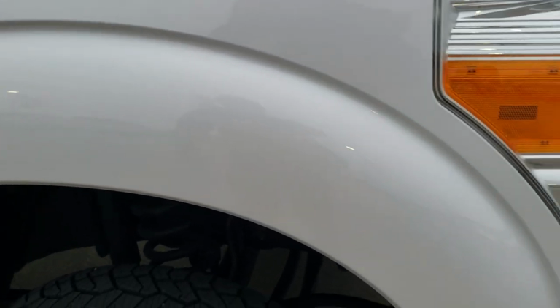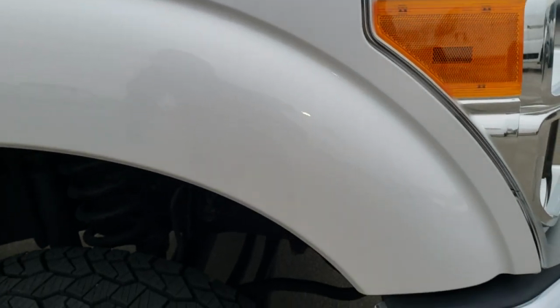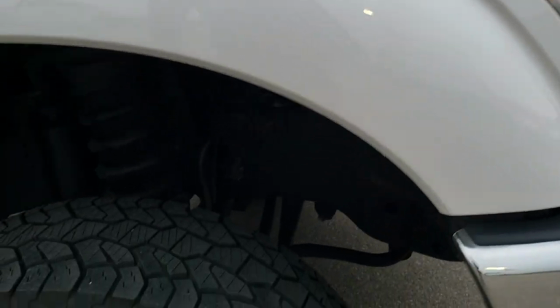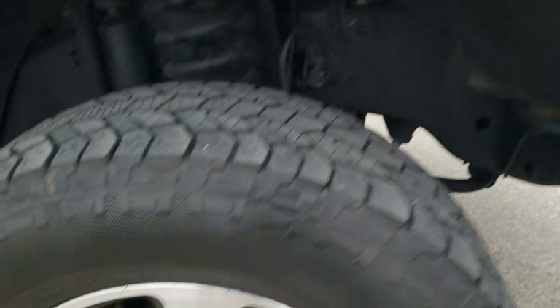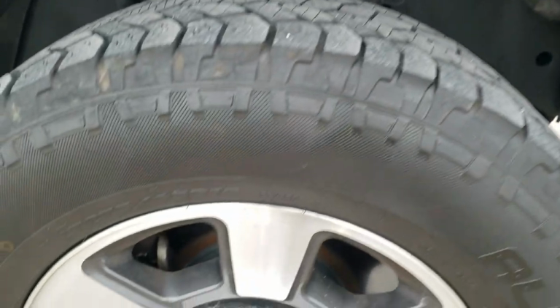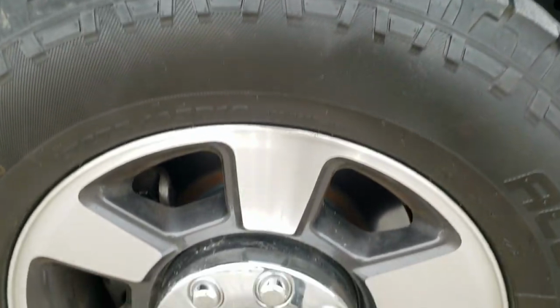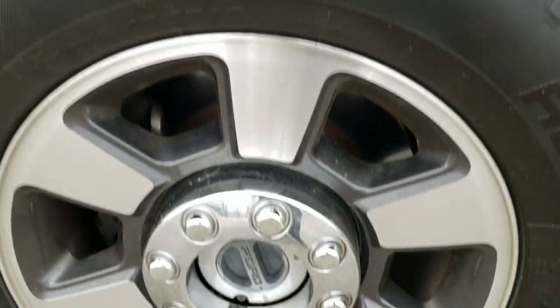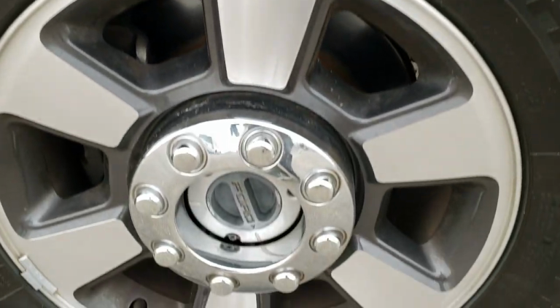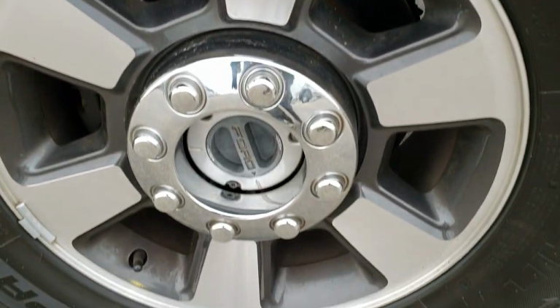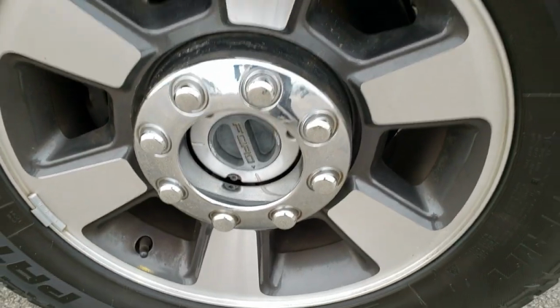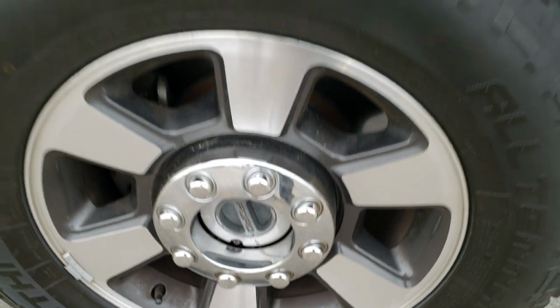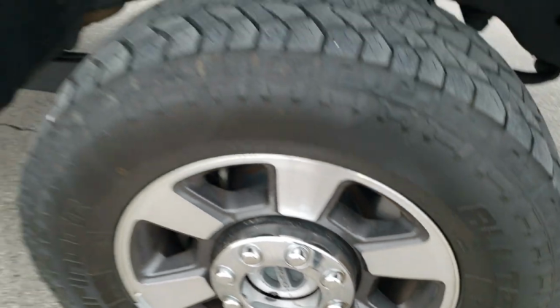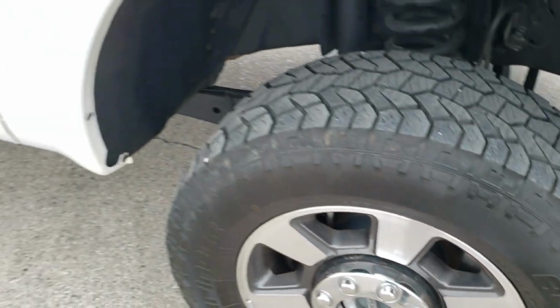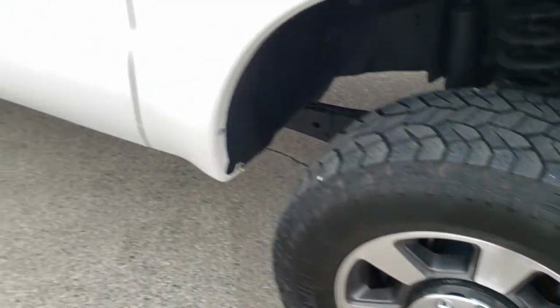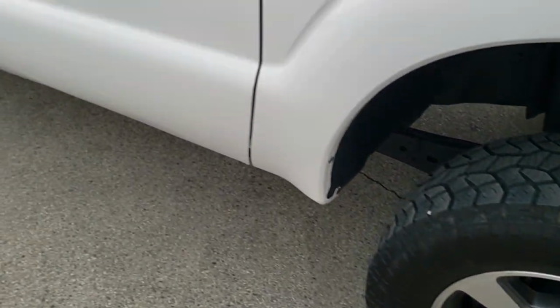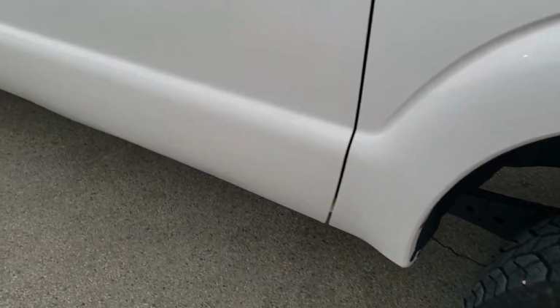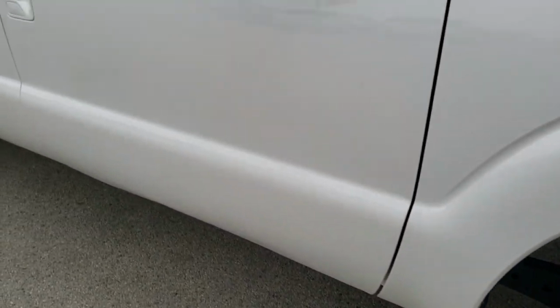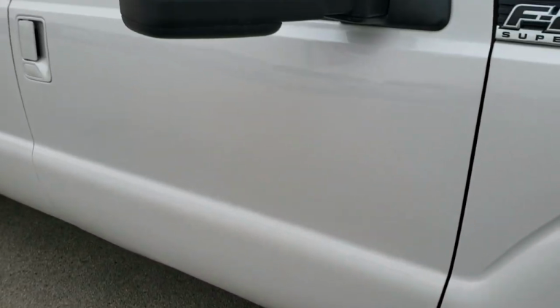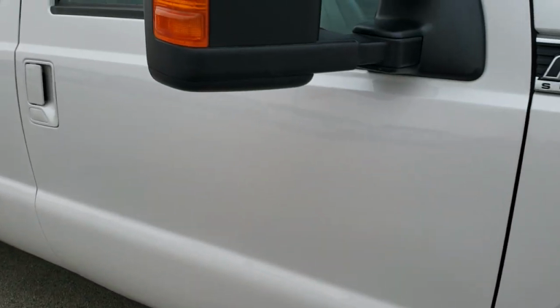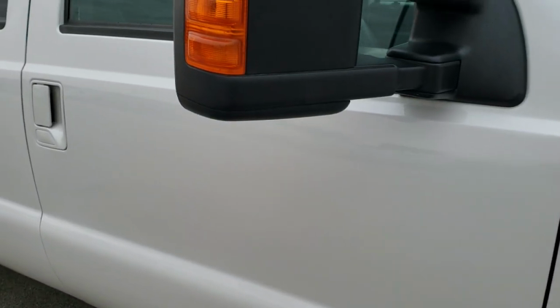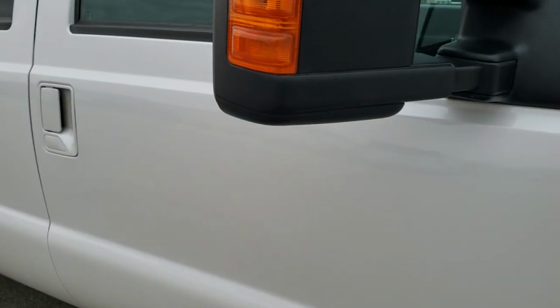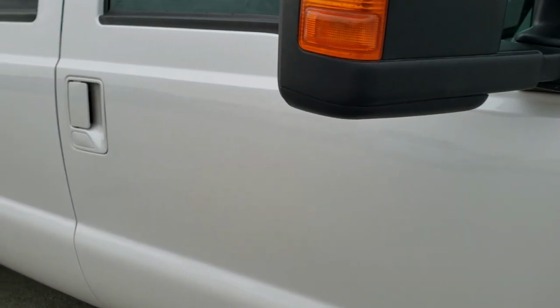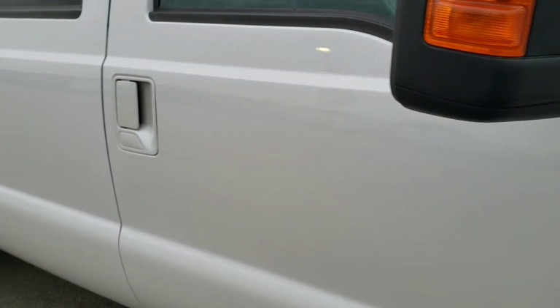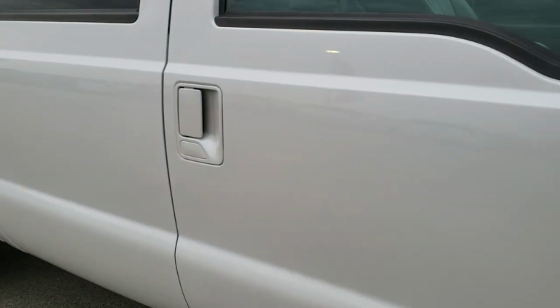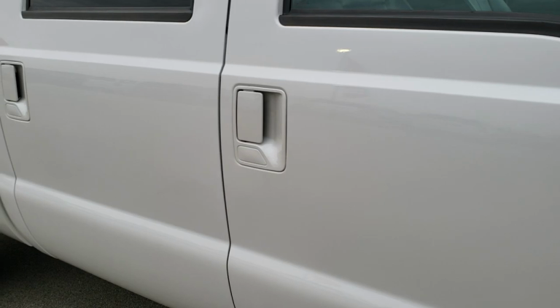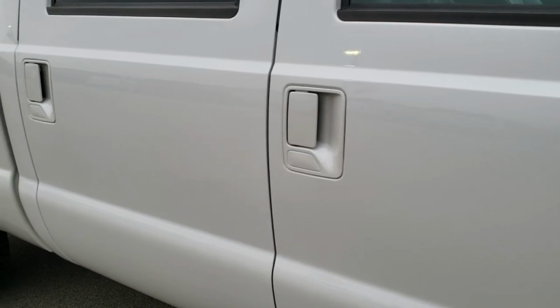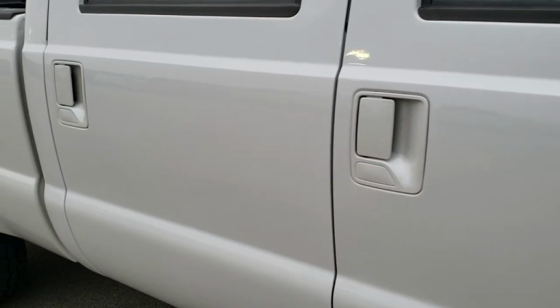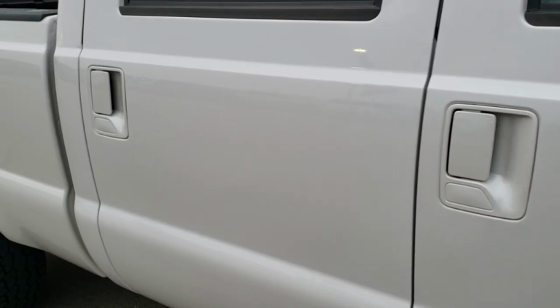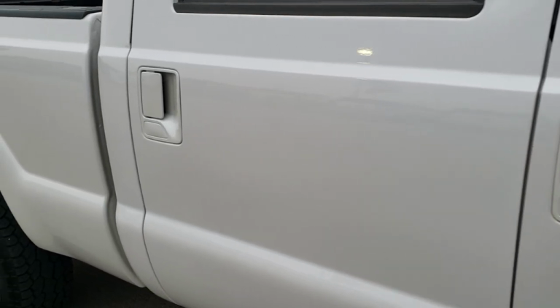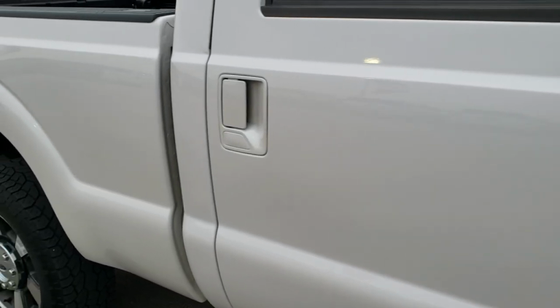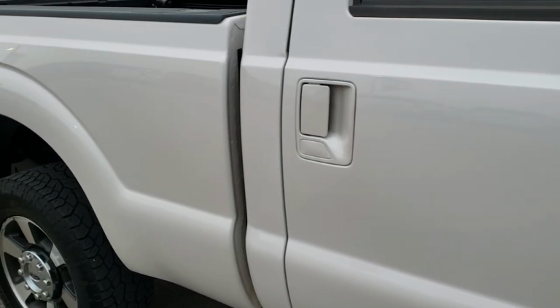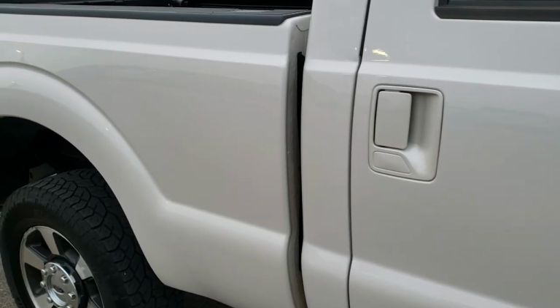The passenger side rim has no scuffs or scrapes, and as you go down this side of the truck you can see just how clean the body is — how reflective and mirror-like that paint is.